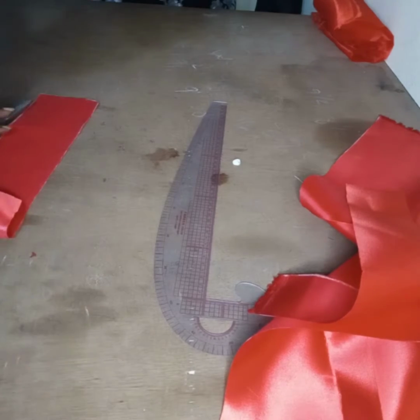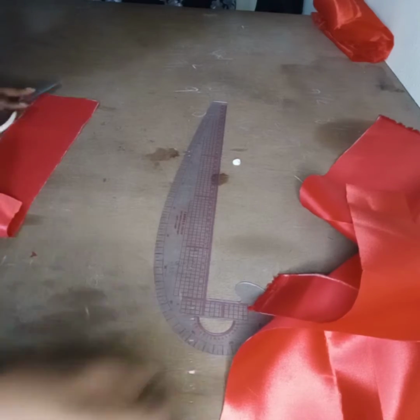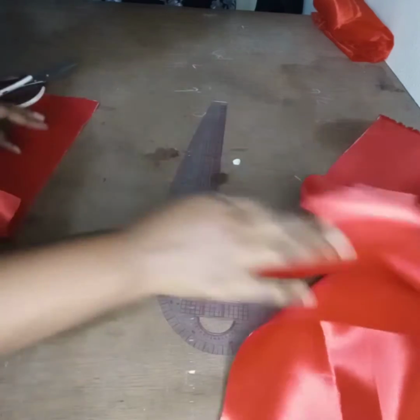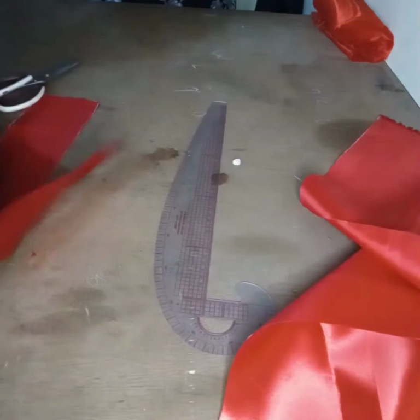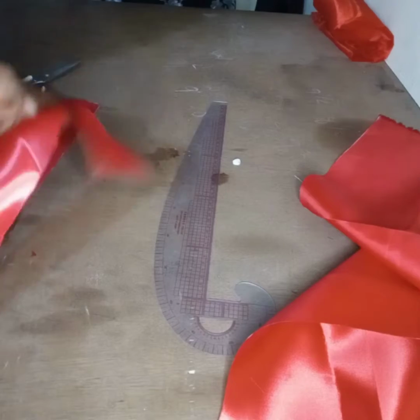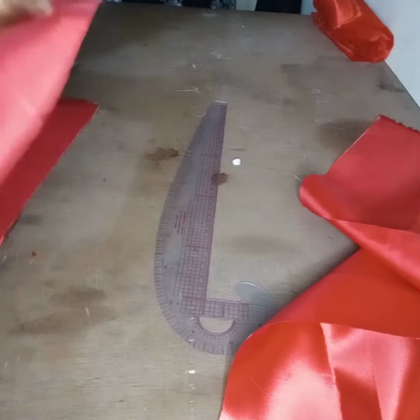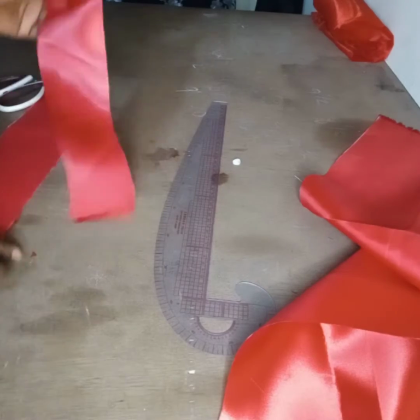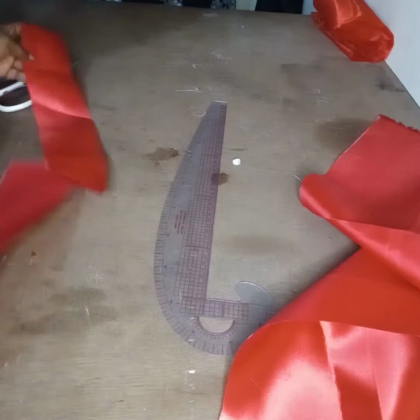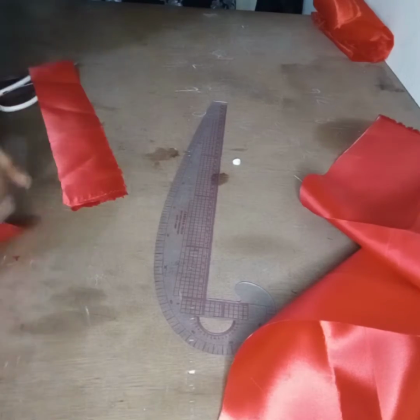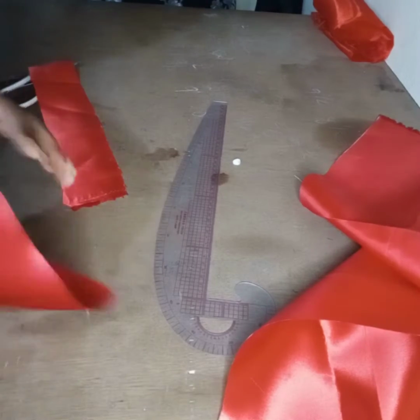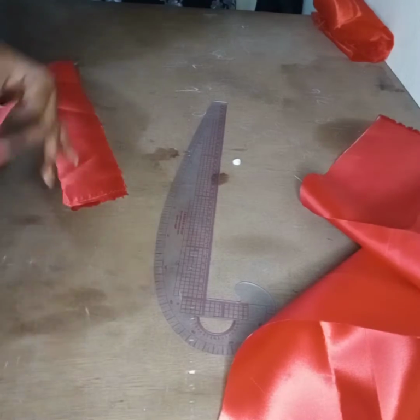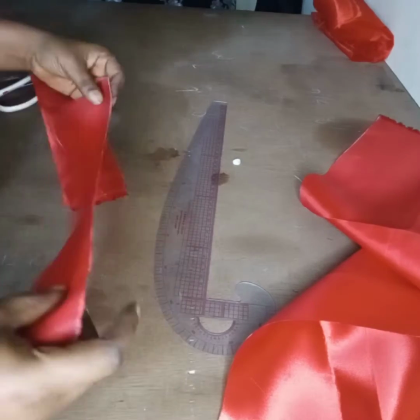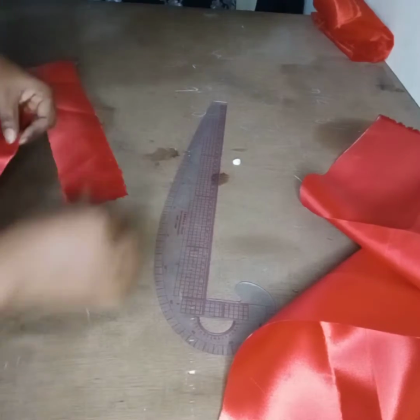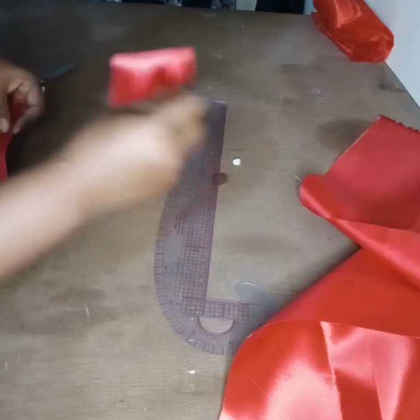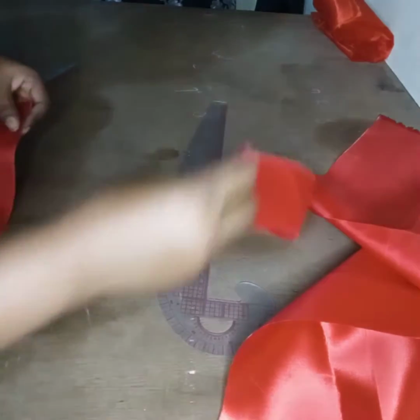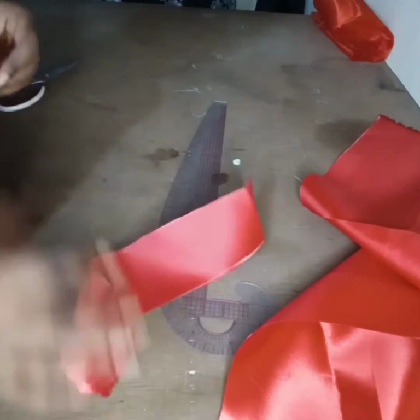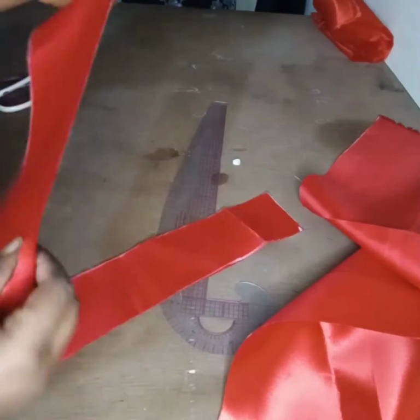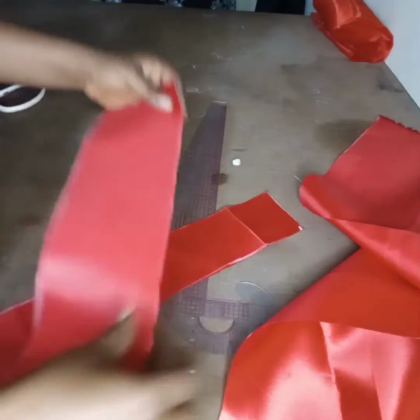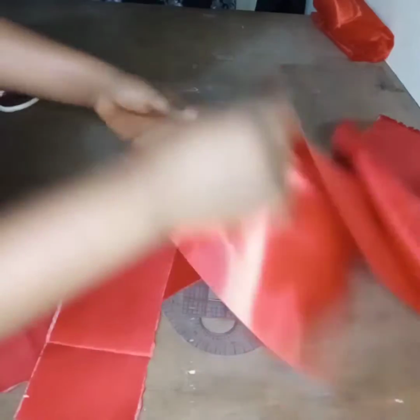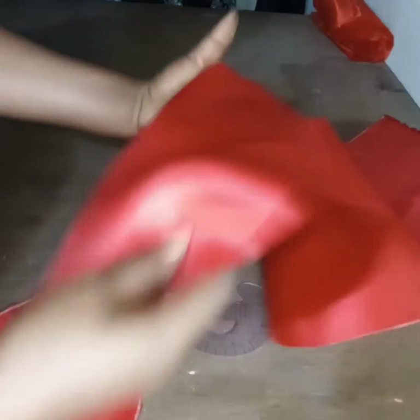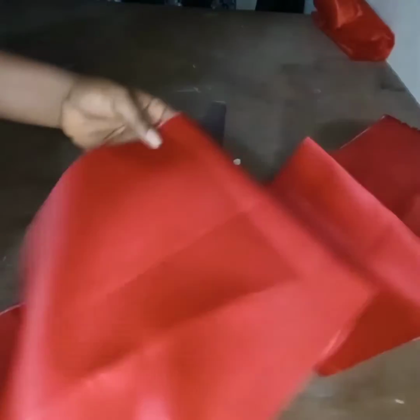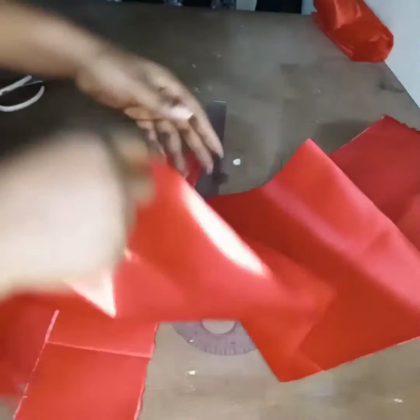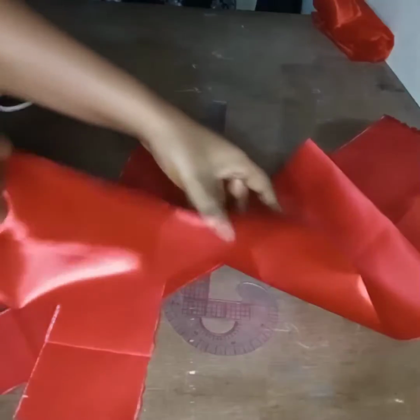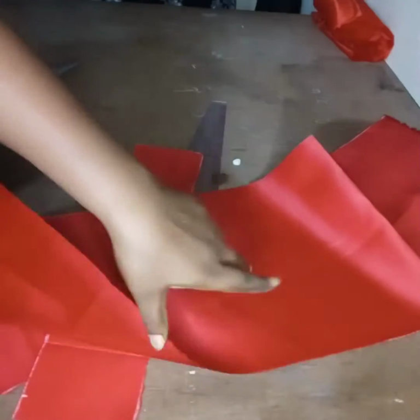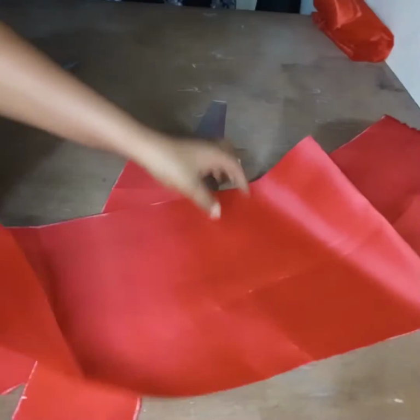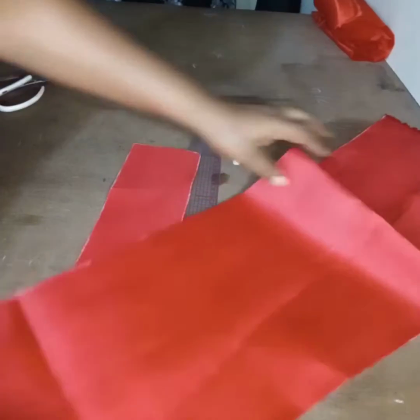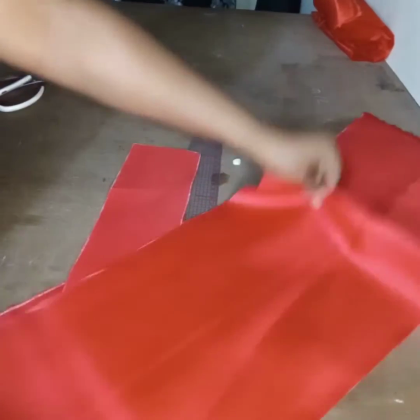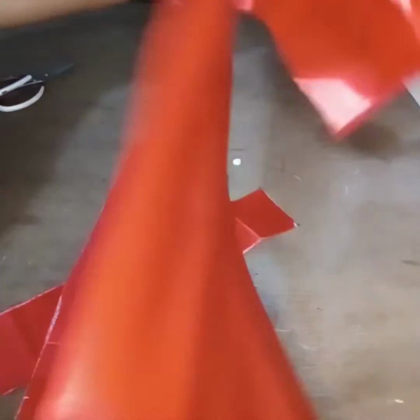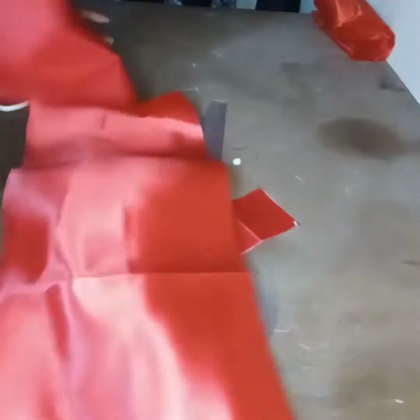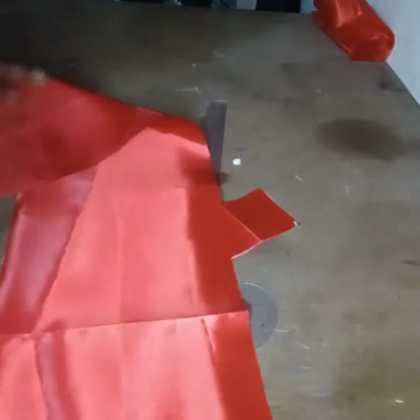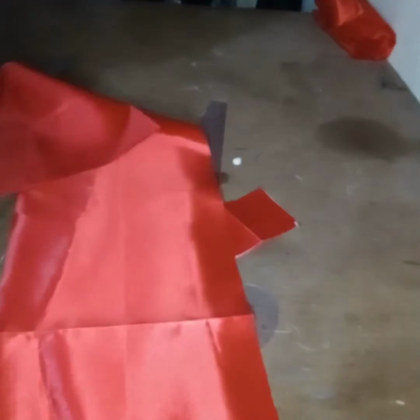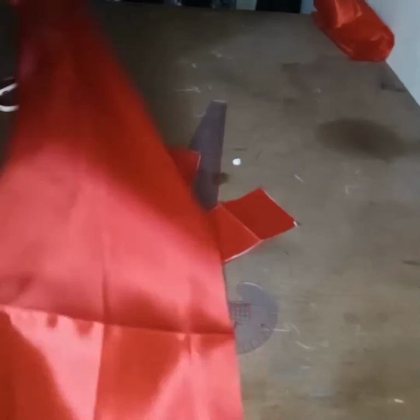So this is what we have: this is for the lining, this is for our elastic, and this is the main part.